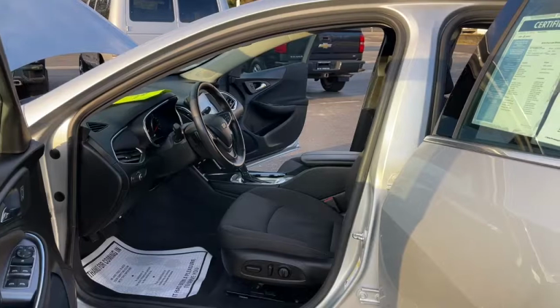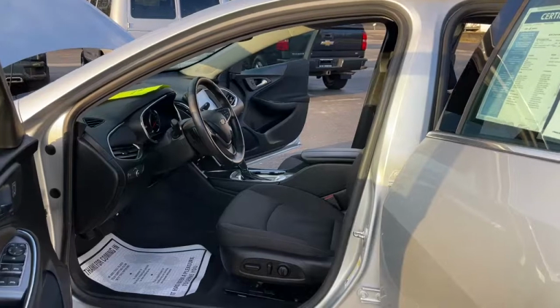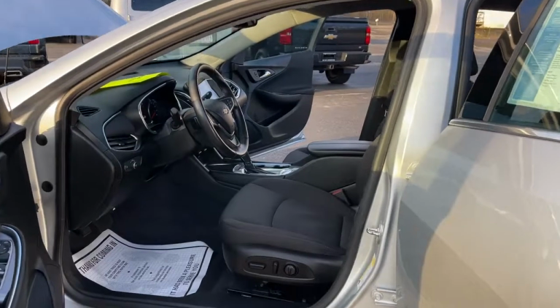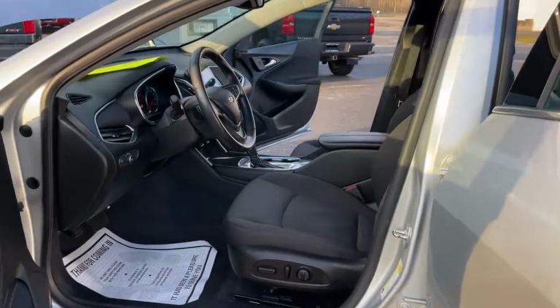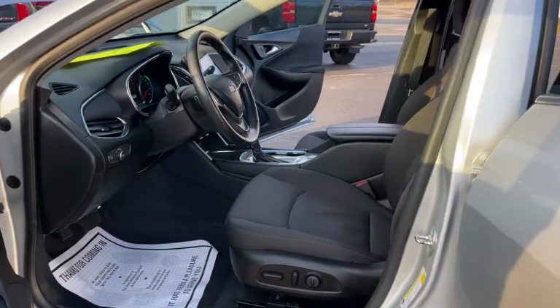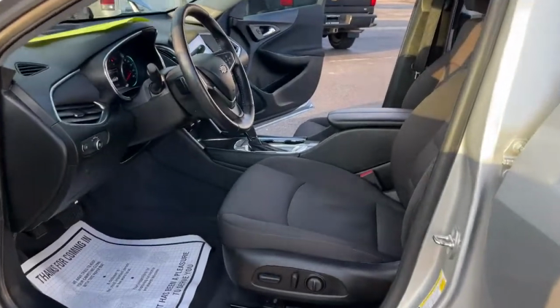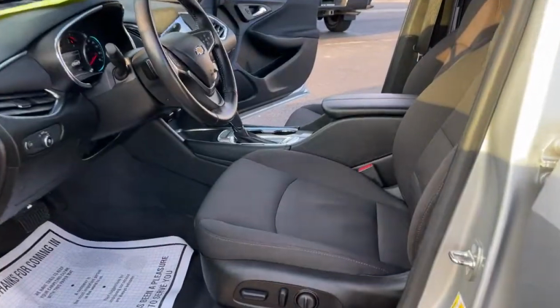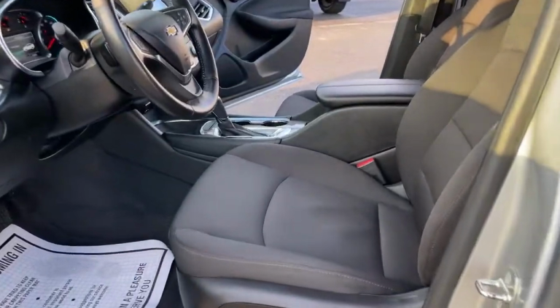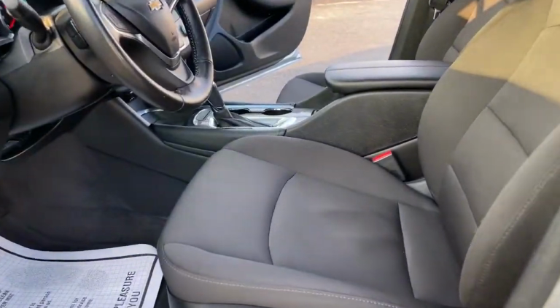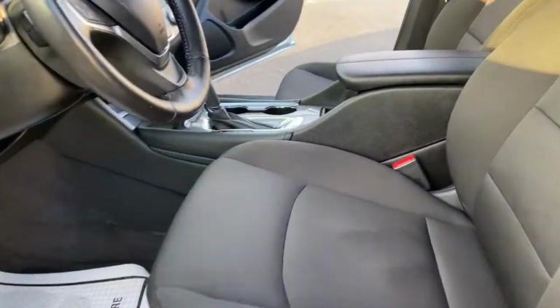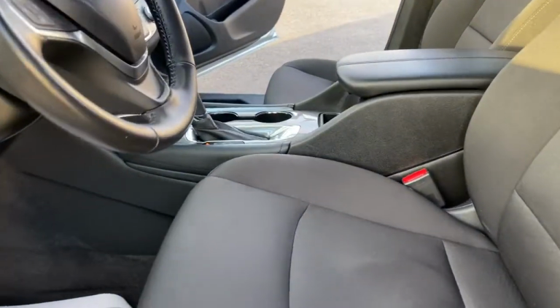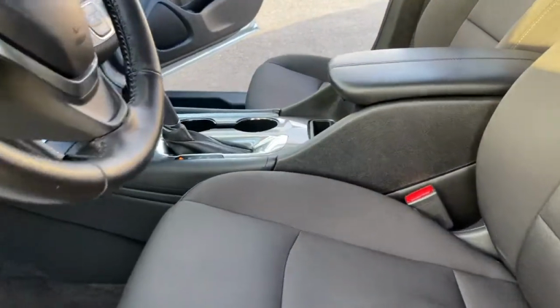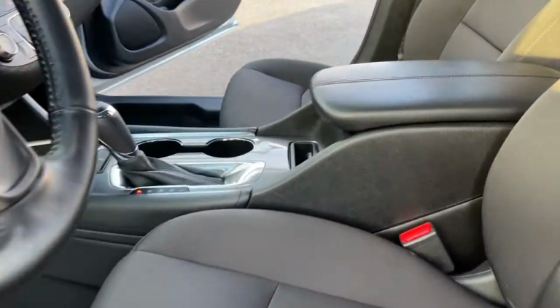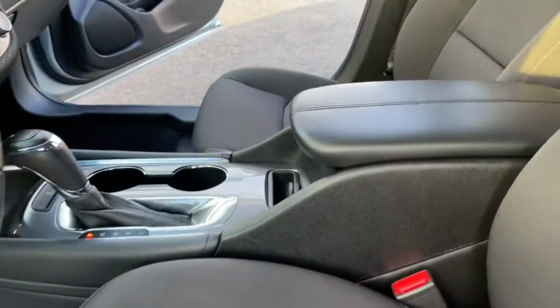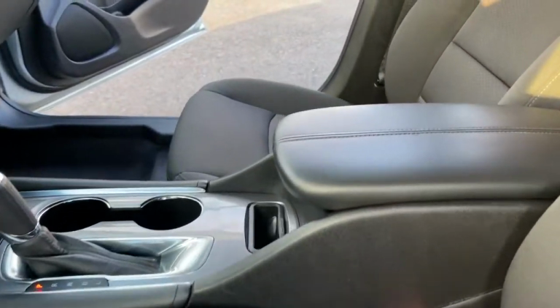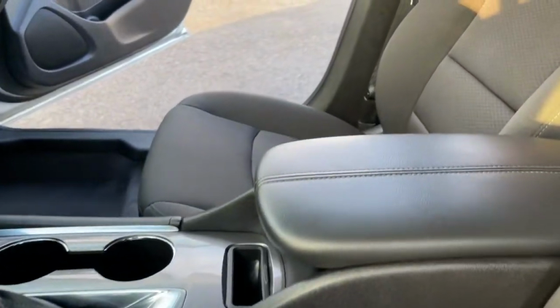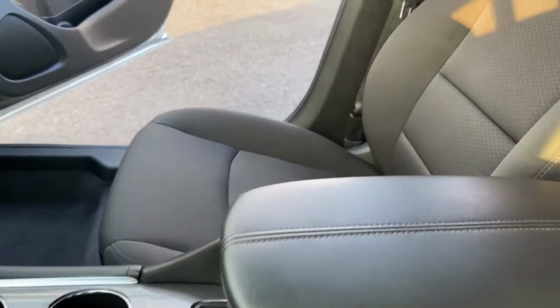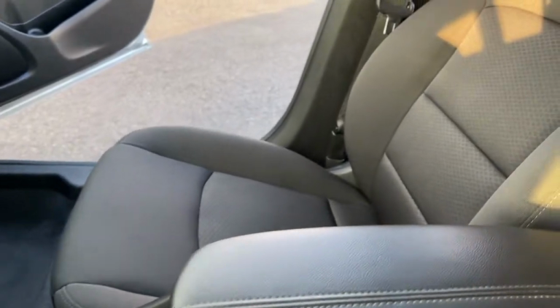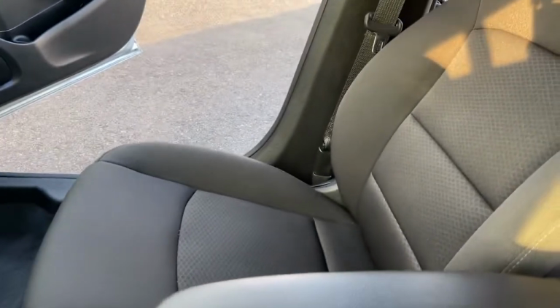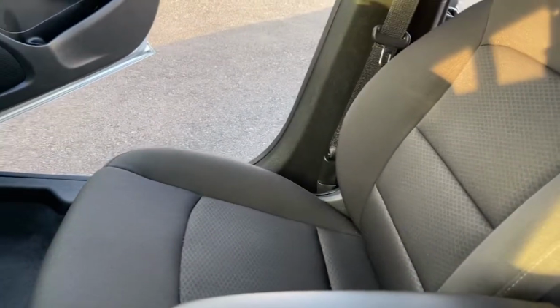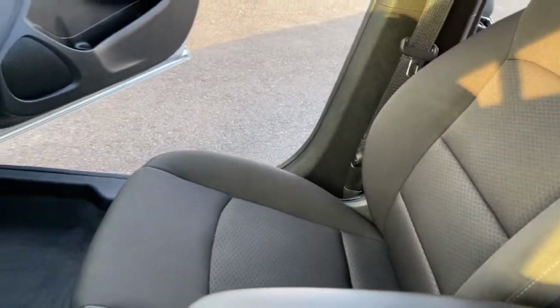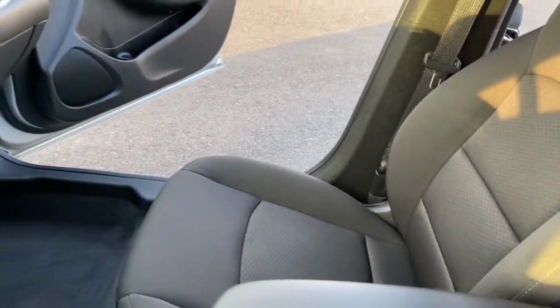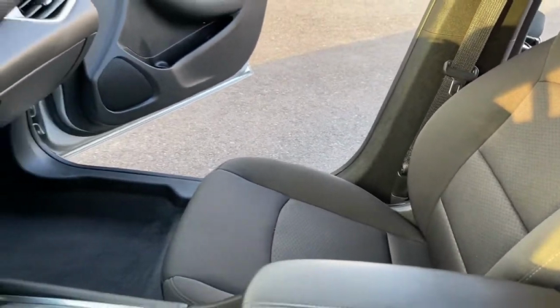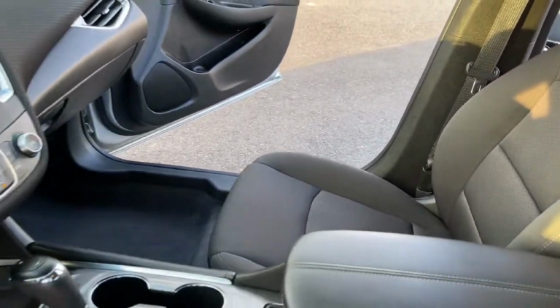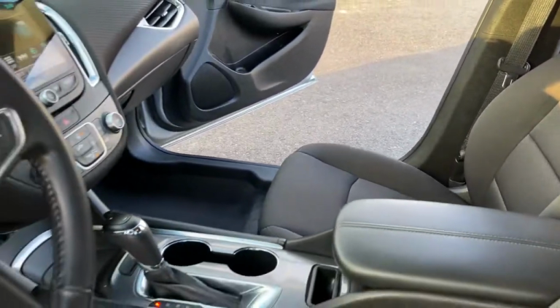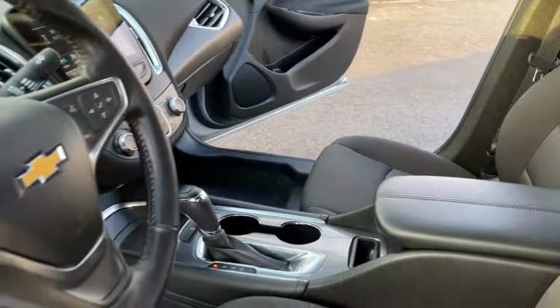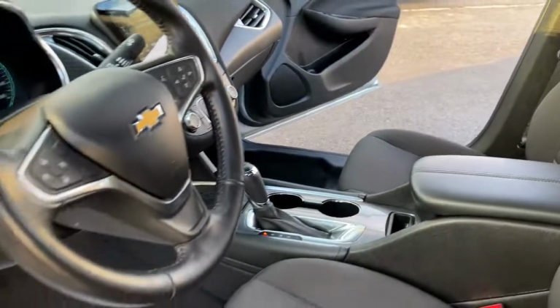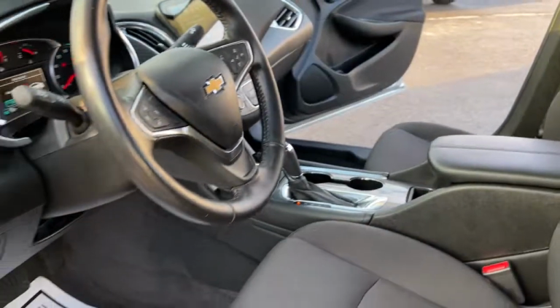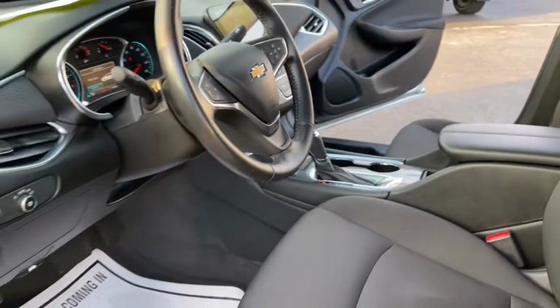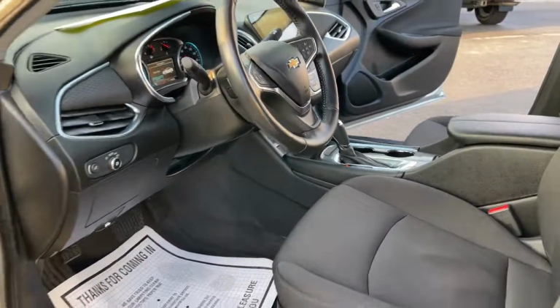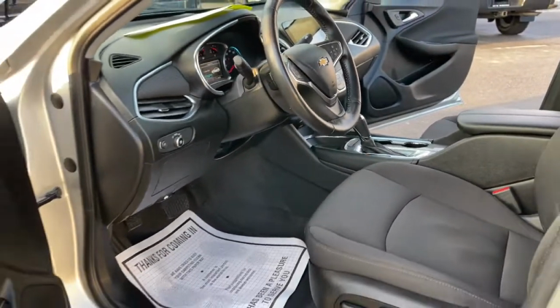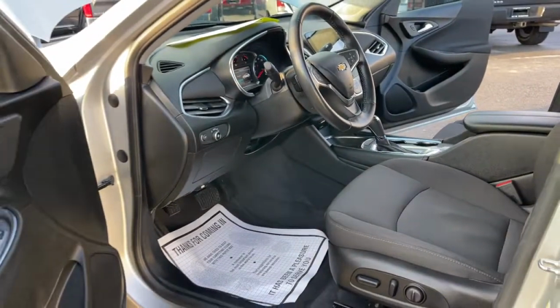You'll have love at first sight with the 2018 Chevrolet Malibu. With less than 40,000 miles on the odometer, this vehicle stands out from the rest.